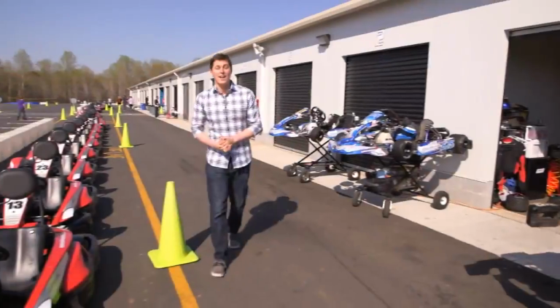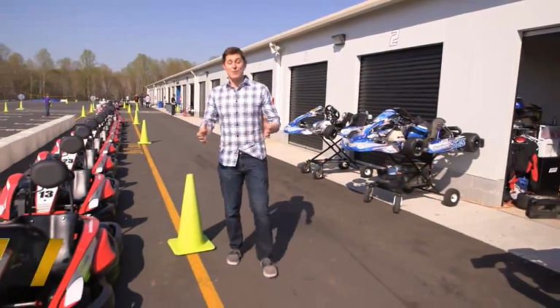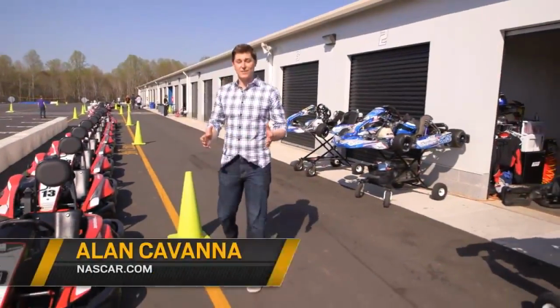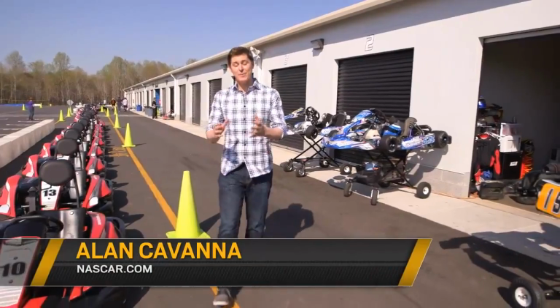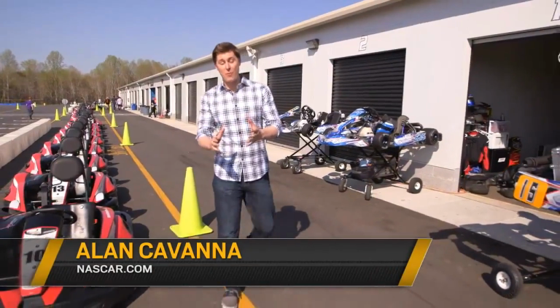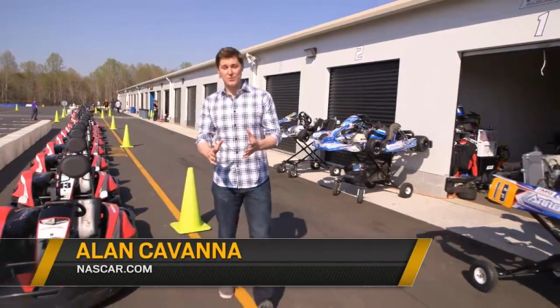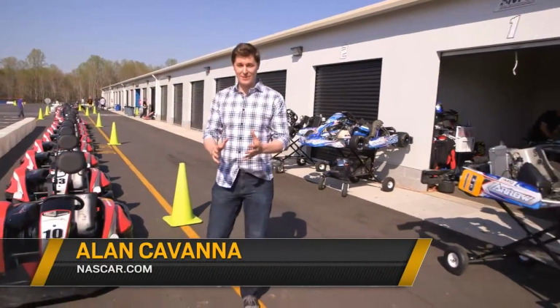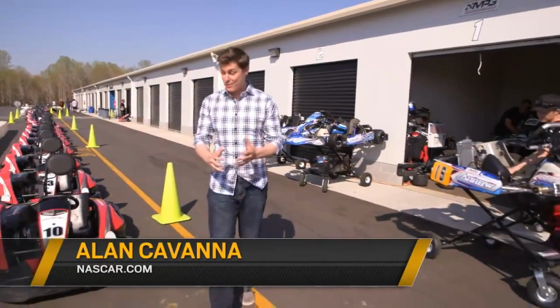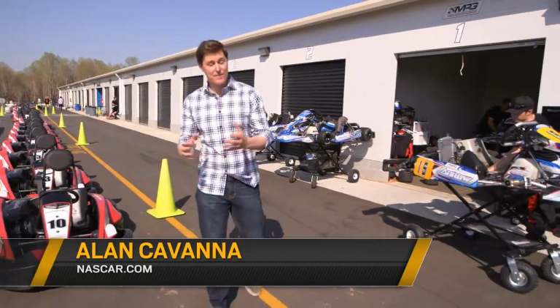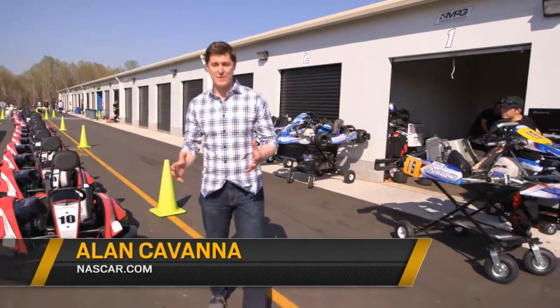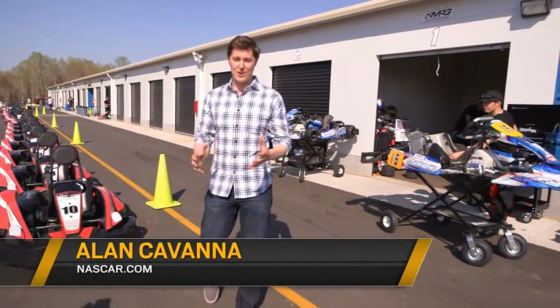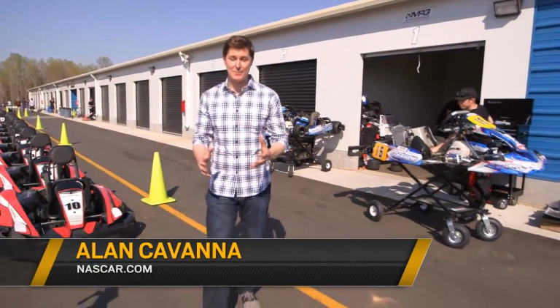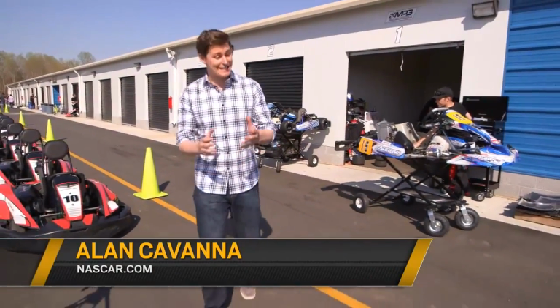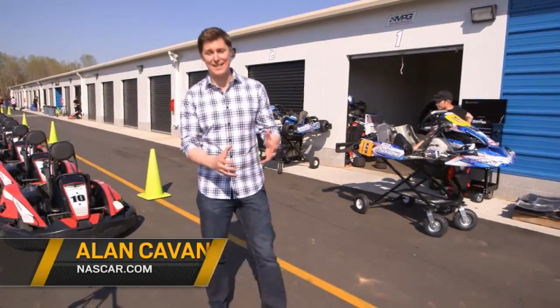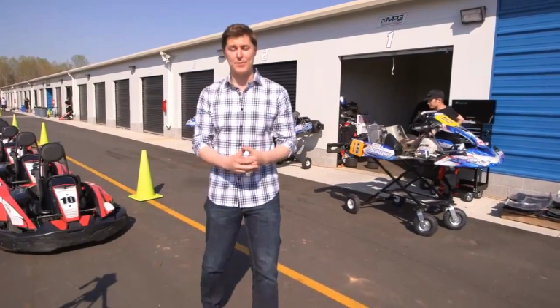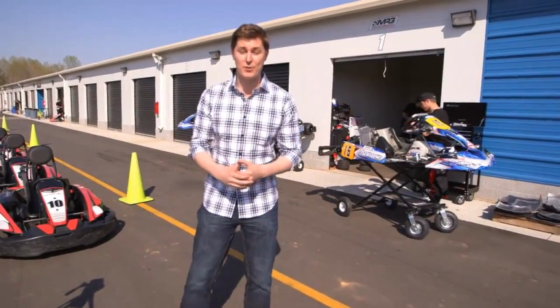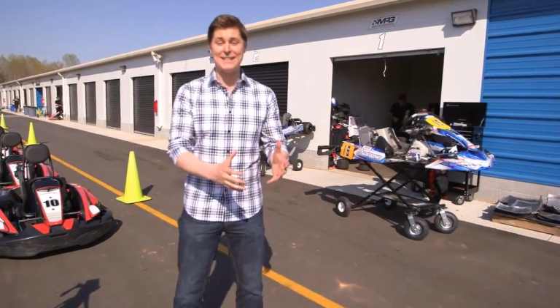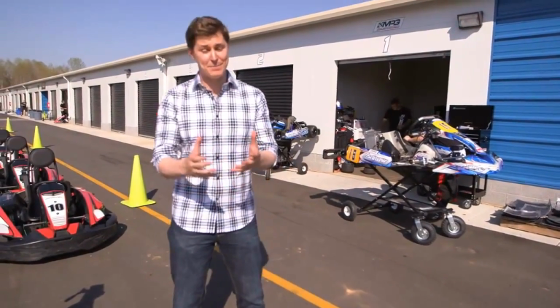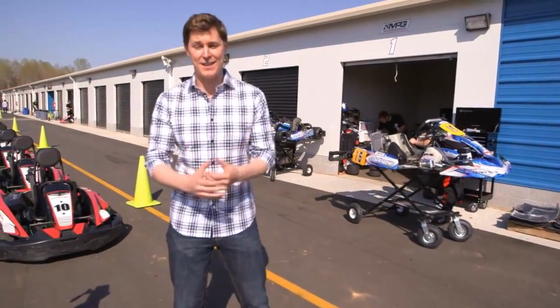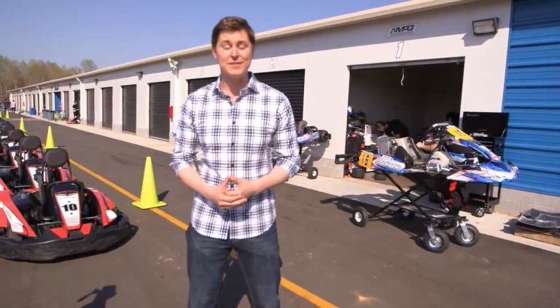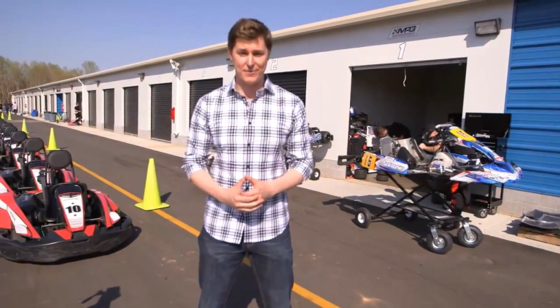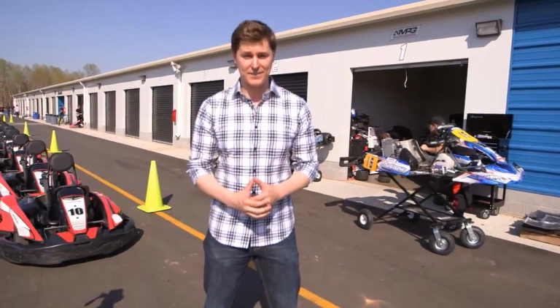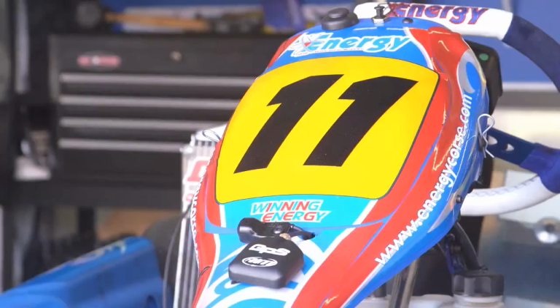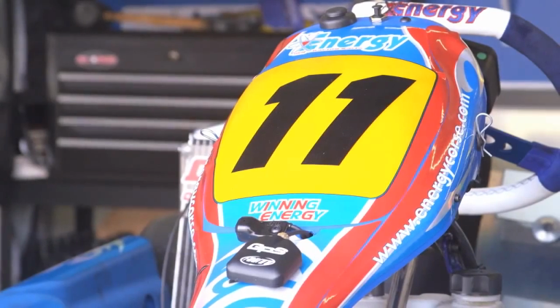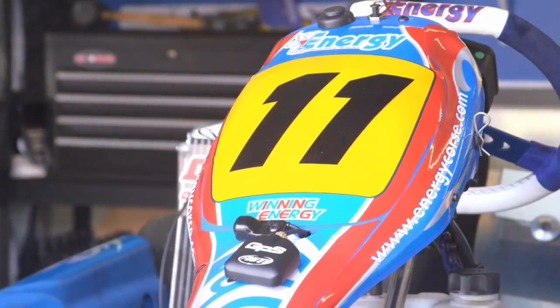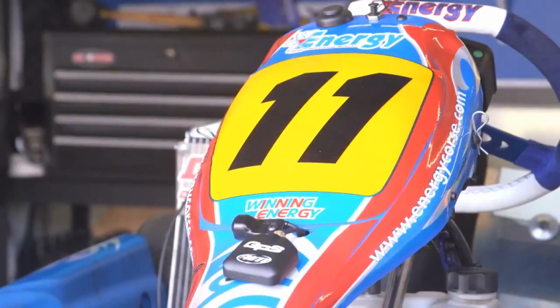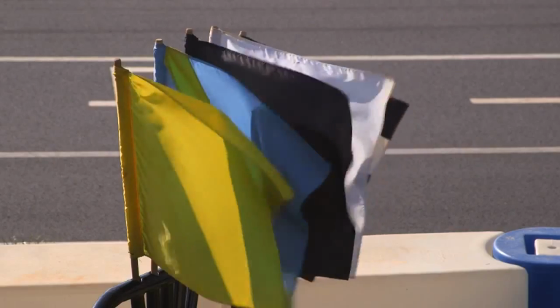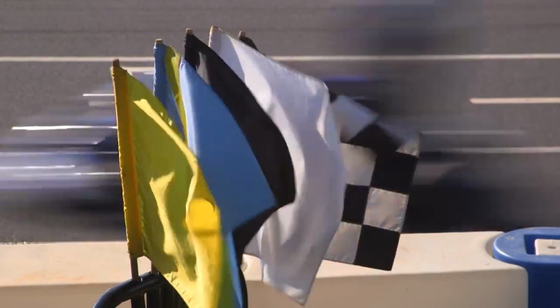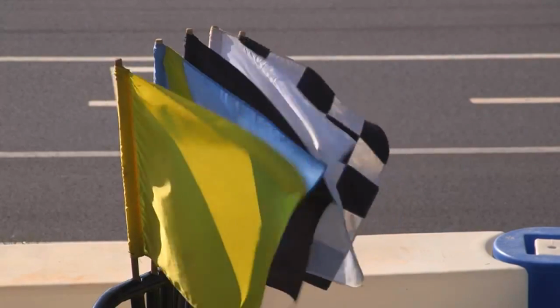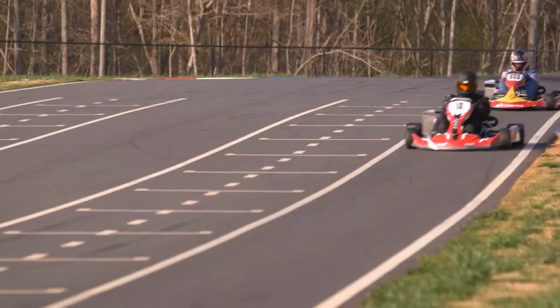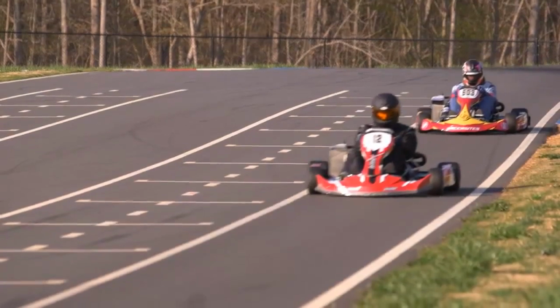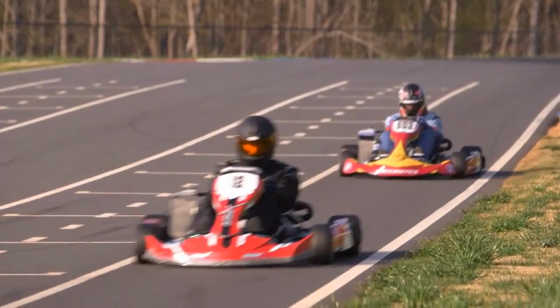Hey everyone, Alan Kavanaugh coming to you from Mooresville, North Carolina, where we're far from a NASCAR track, but that doesn't stop some of the sport's busiest and best from missing a day of racing. The cars are smaller and the speeds are slower, but the racing is real.